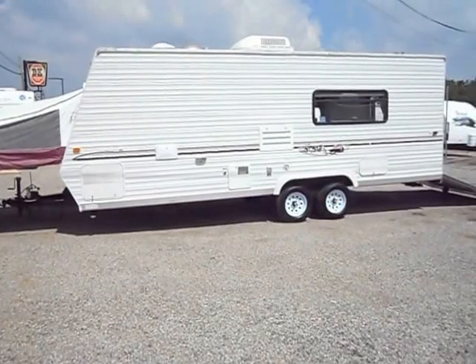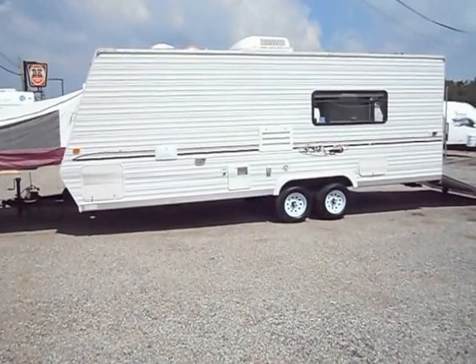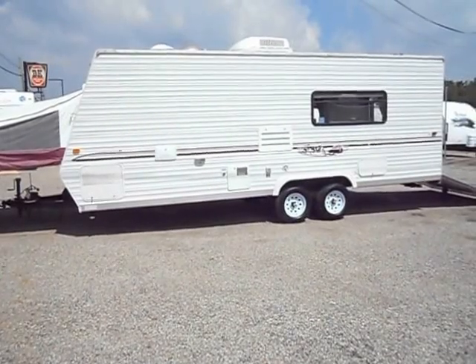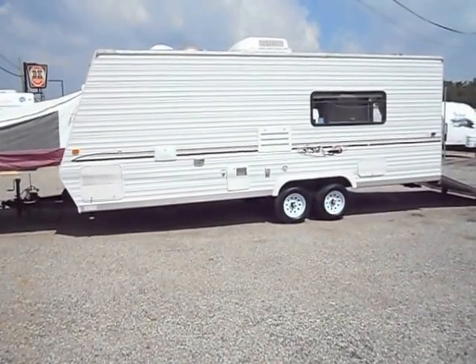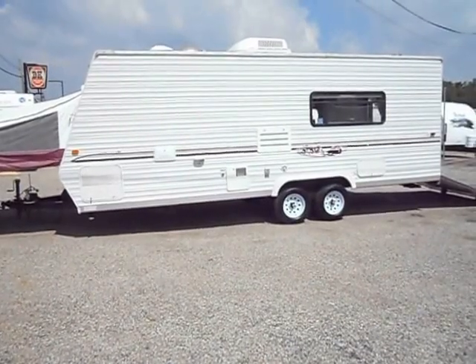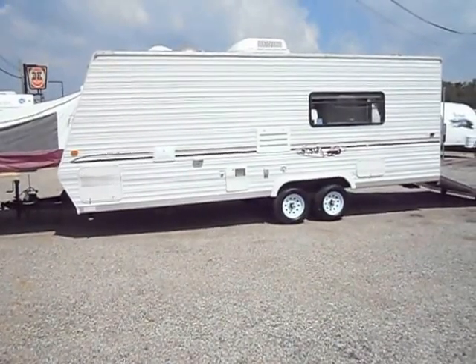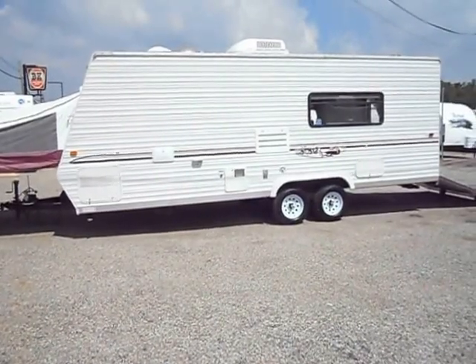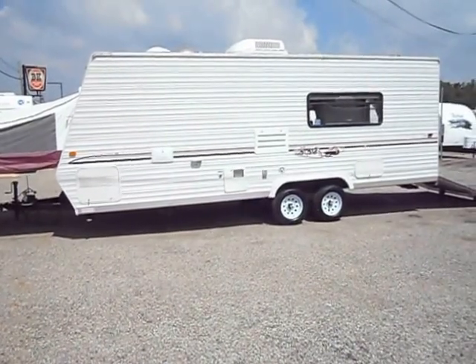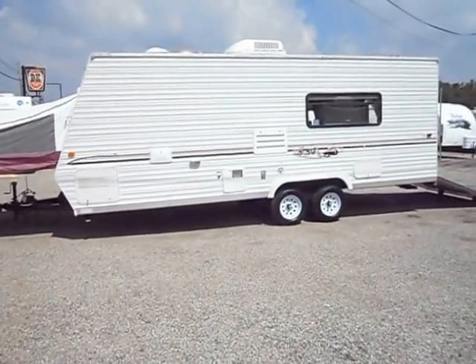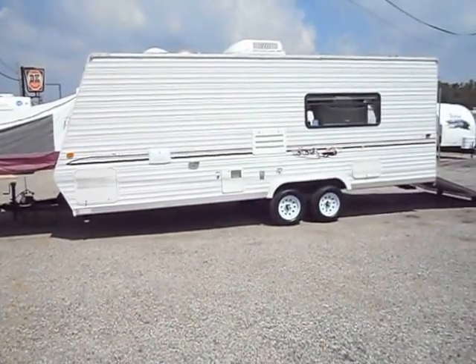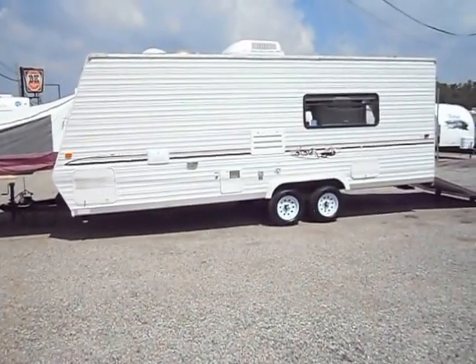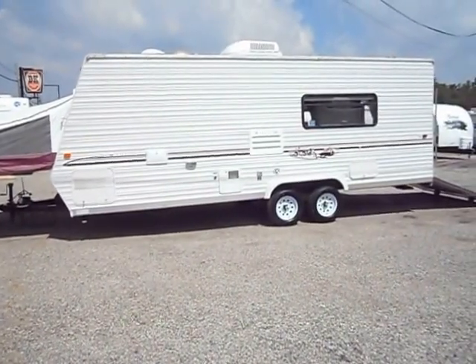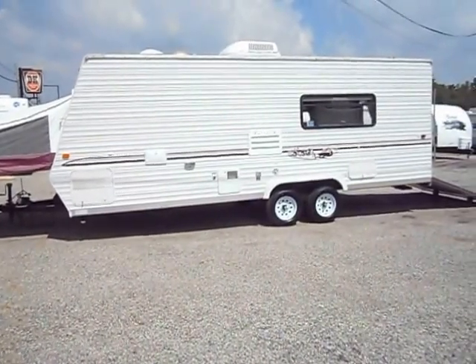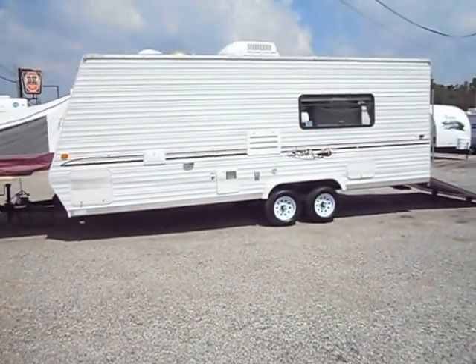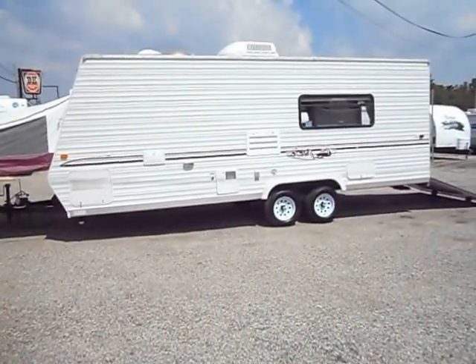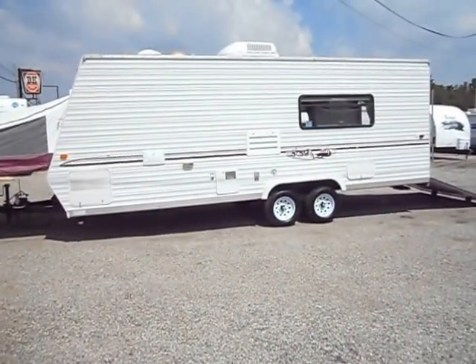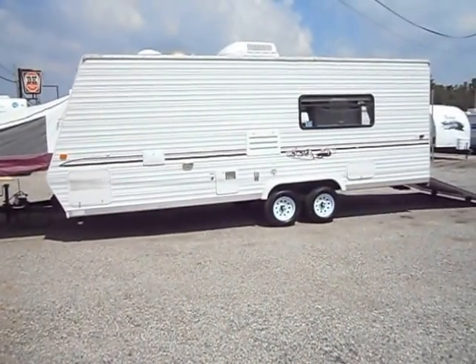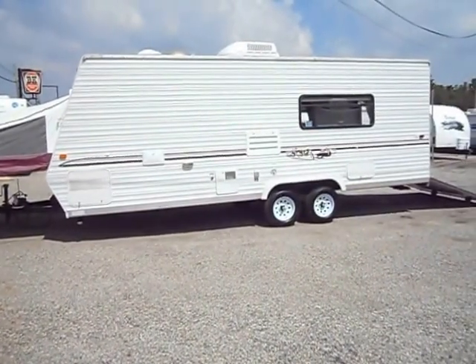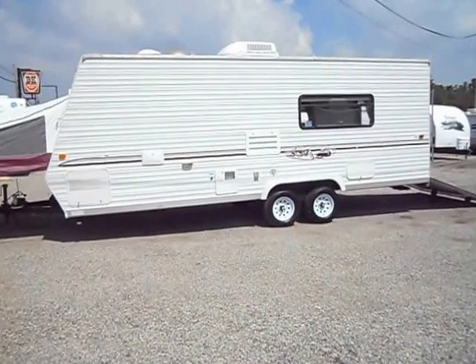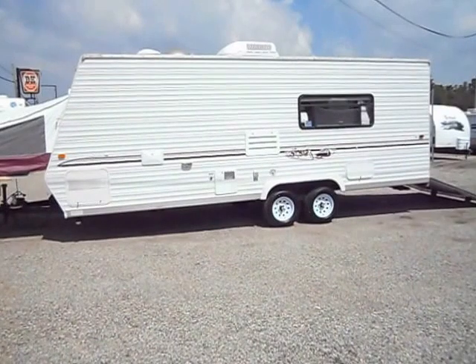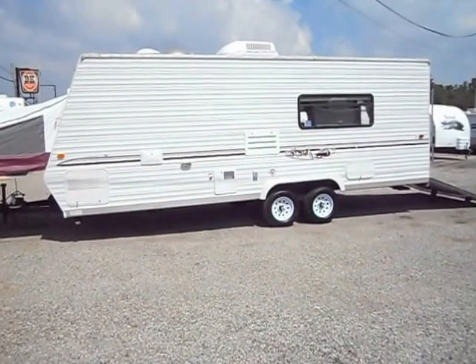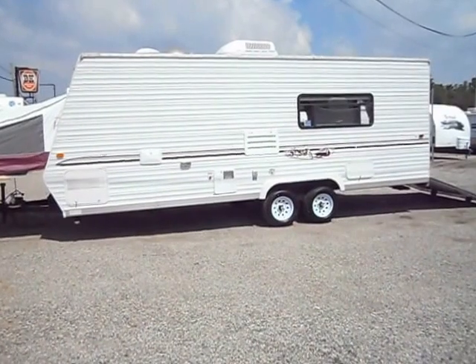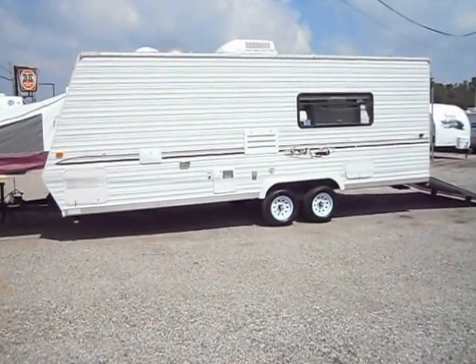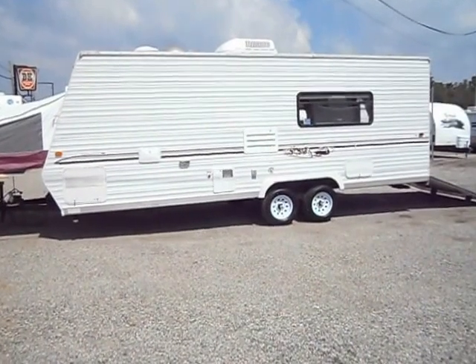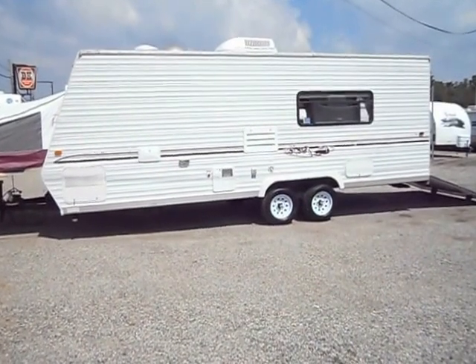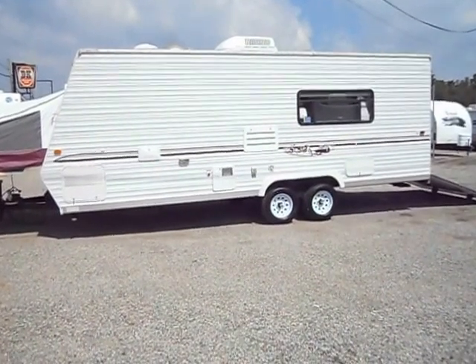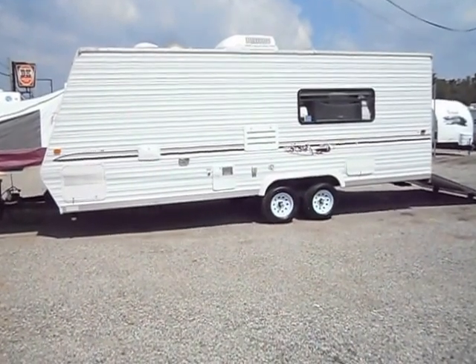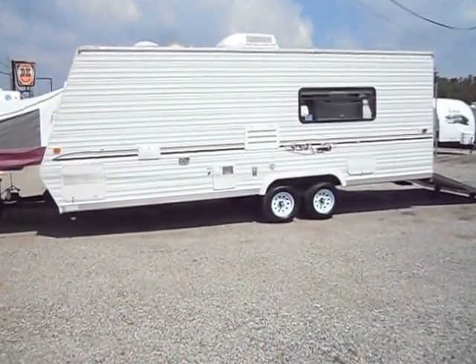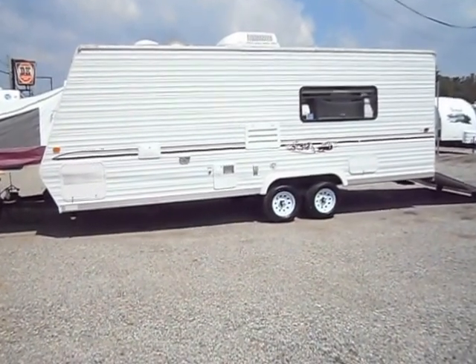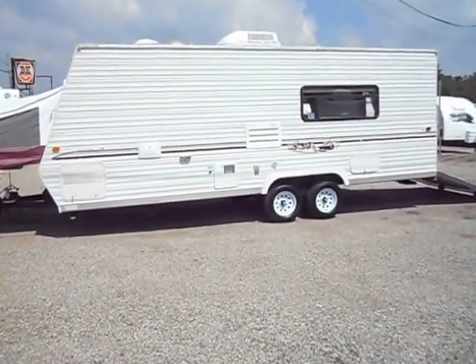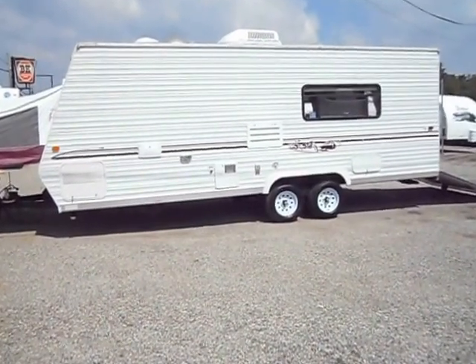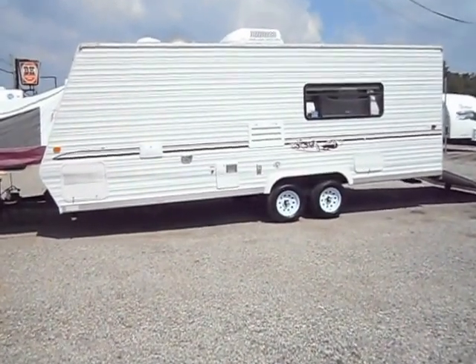Welcome to 4Z's RVs. Today what we have for sale is a 2004 22KZ Sportsman Toy Hauler.